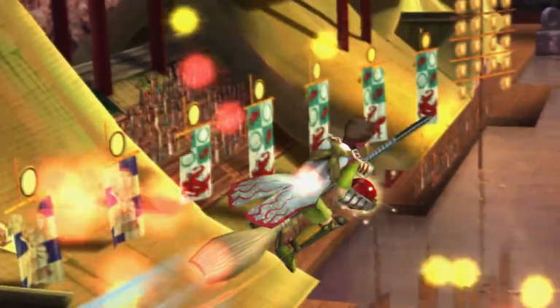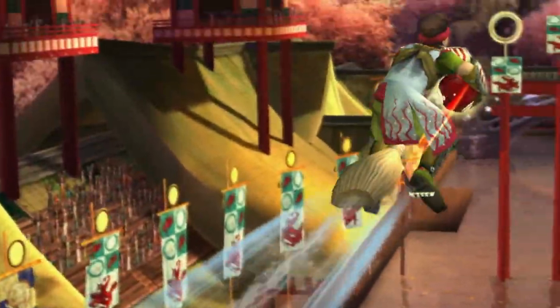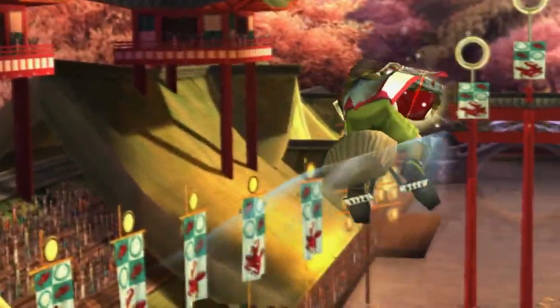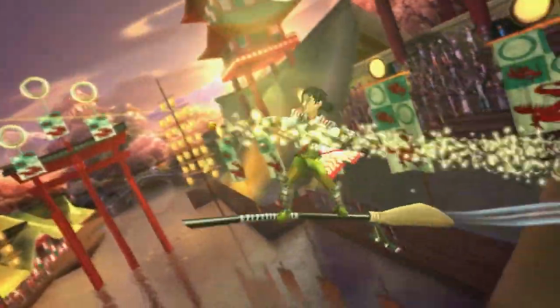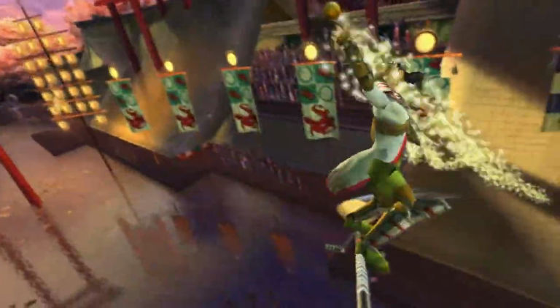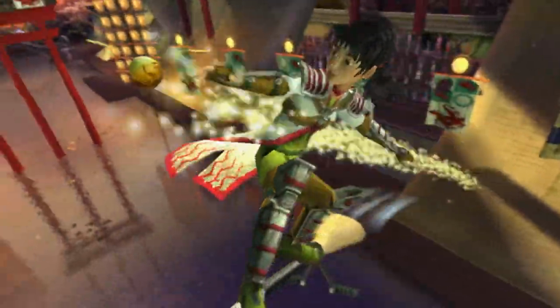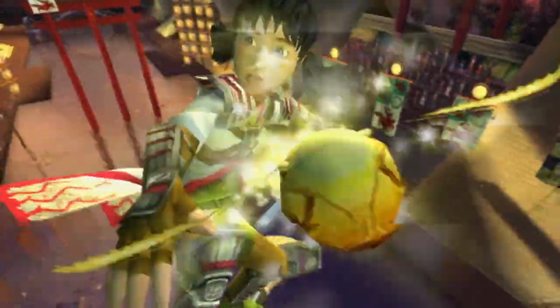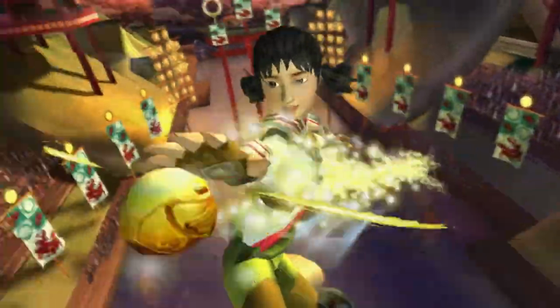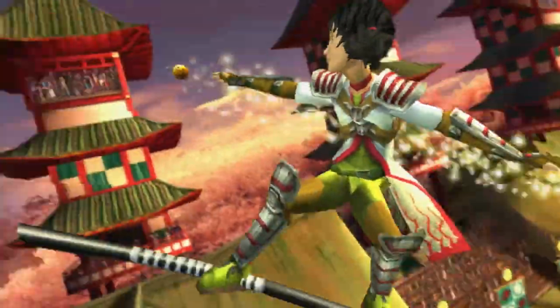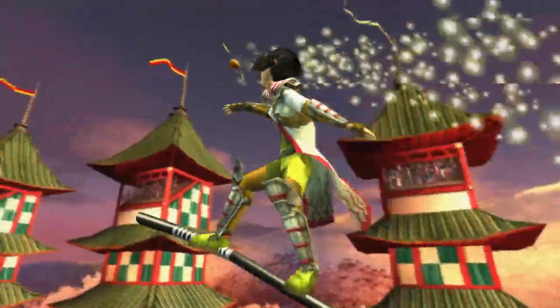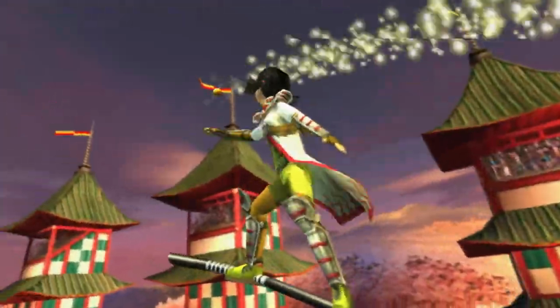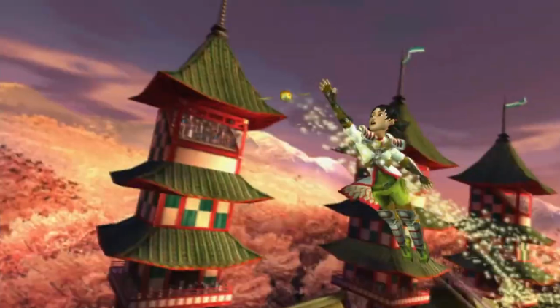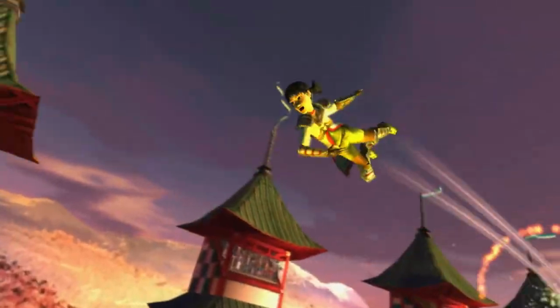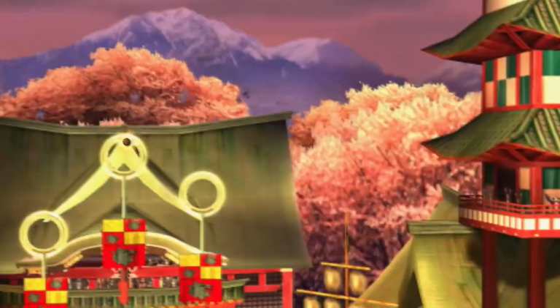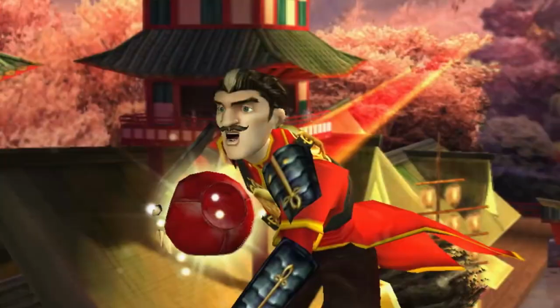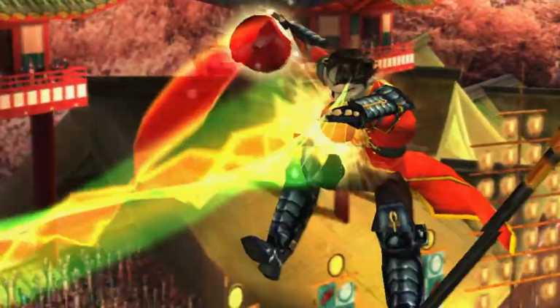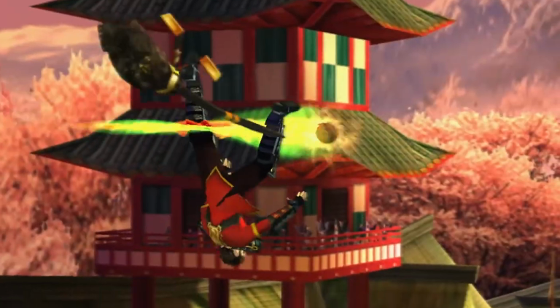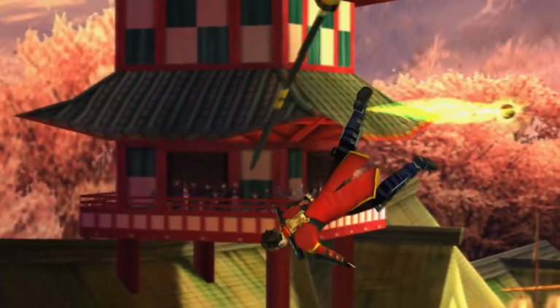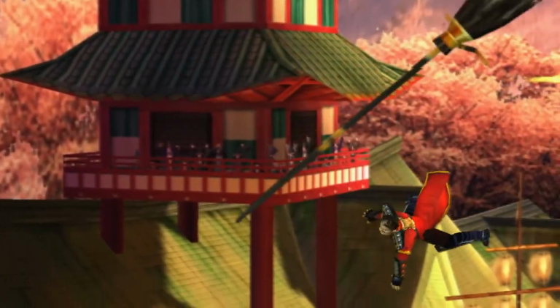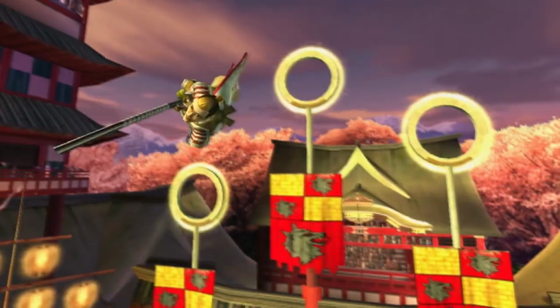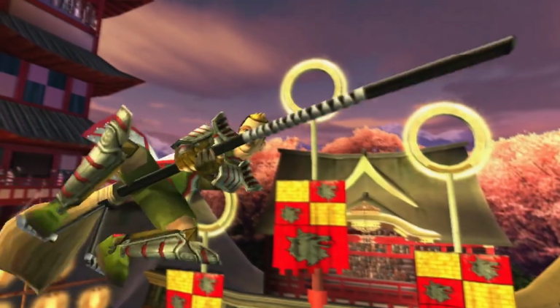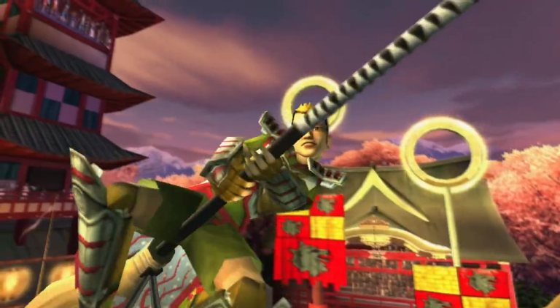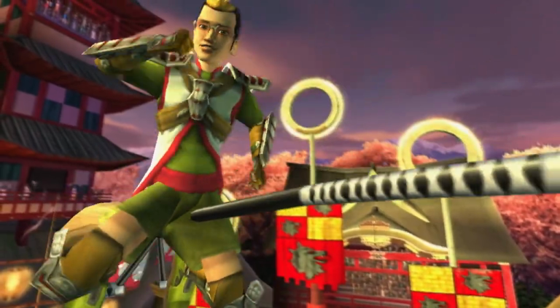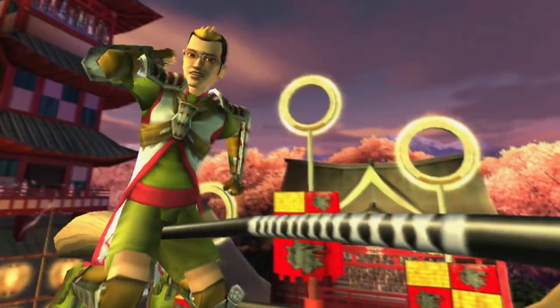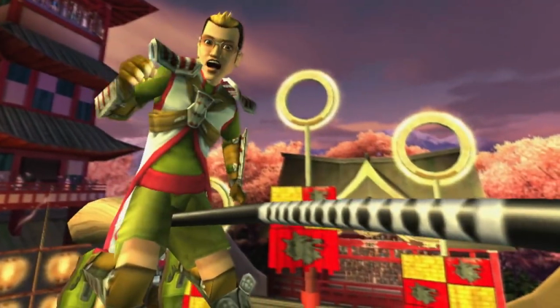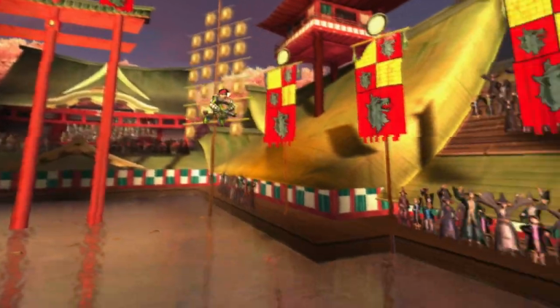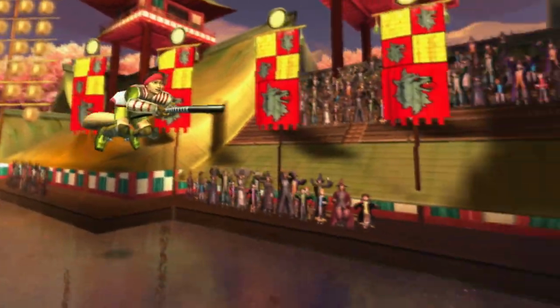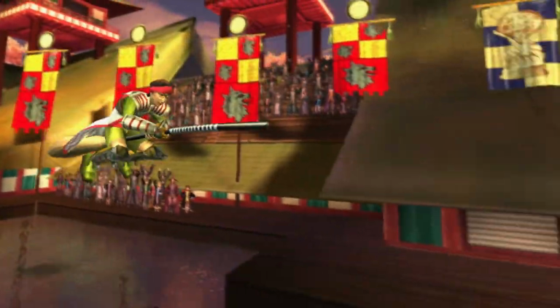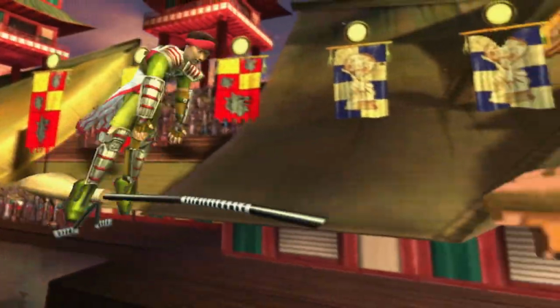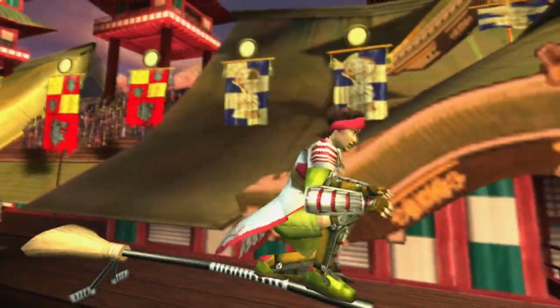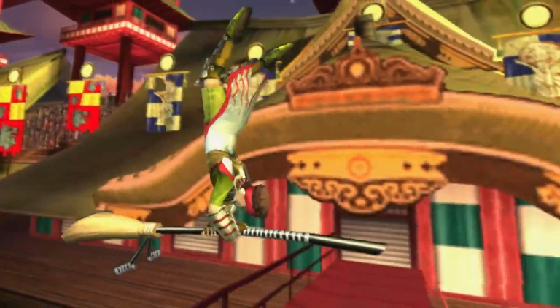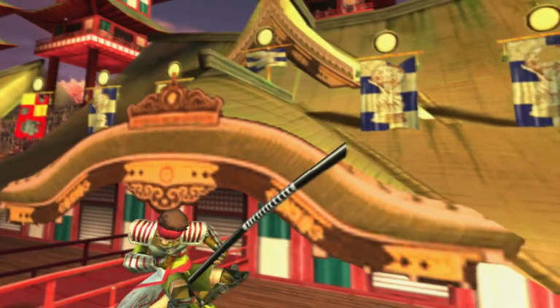Not only did the game last for 10 hours, but at one point the seeker for the Japan team was able to catch one of the Bulgarian beaters after they protected a teammate and fell from their broom. With the Yajirushi being fast enough to catch up to someone falling through the air, it's pretty obvious that this broom deserves third spot.